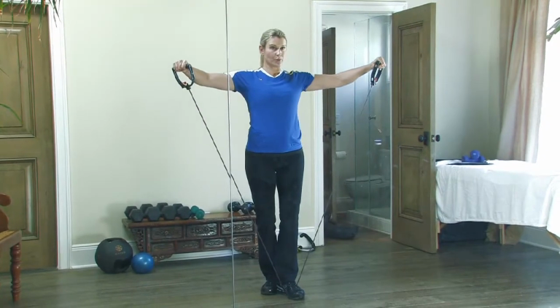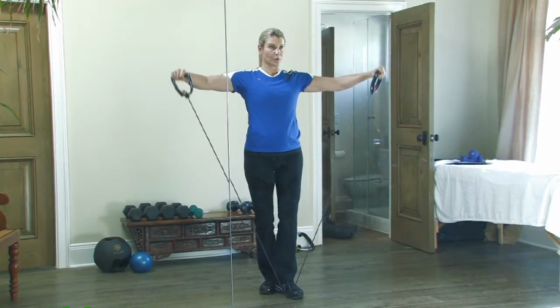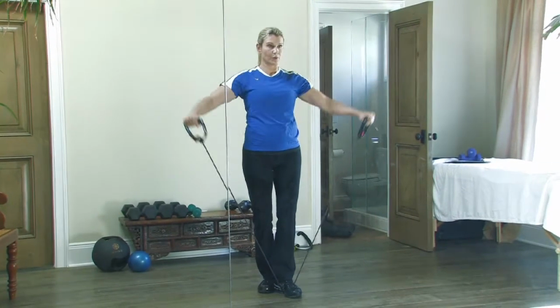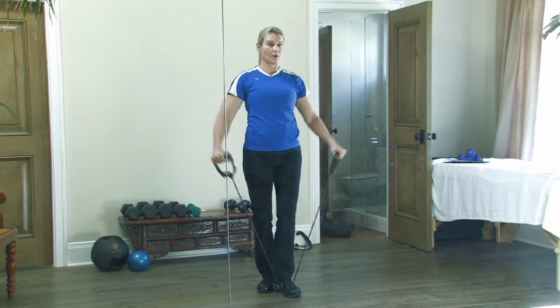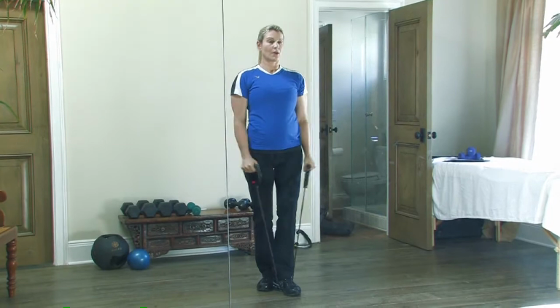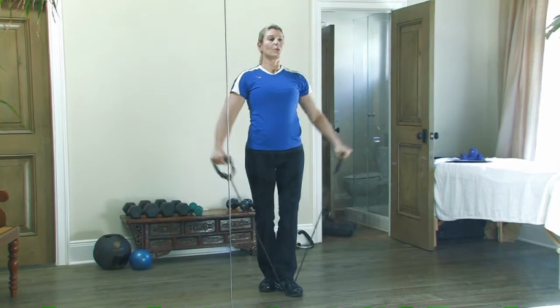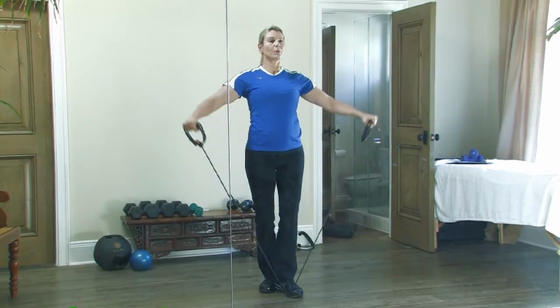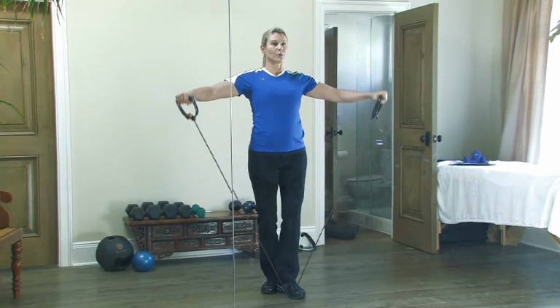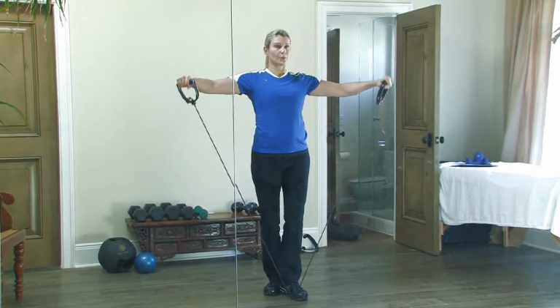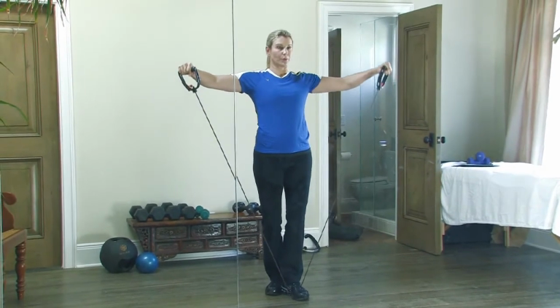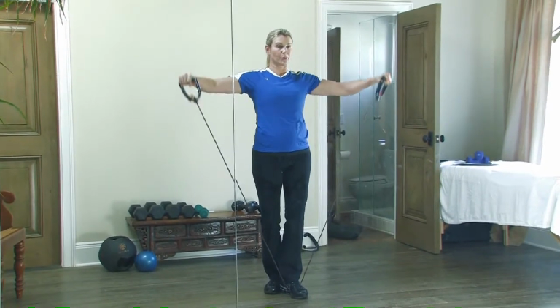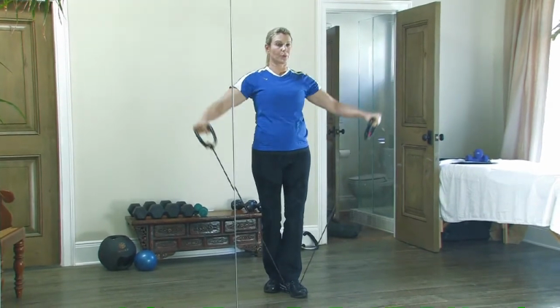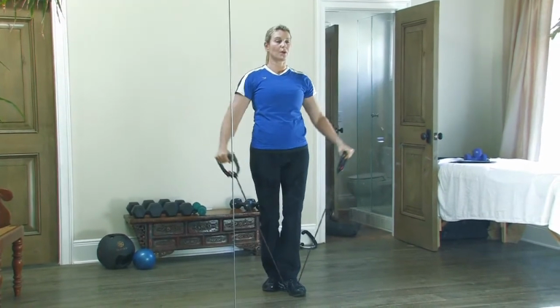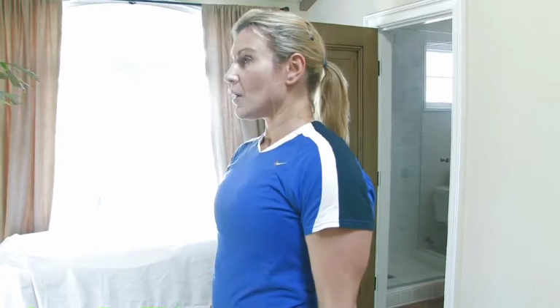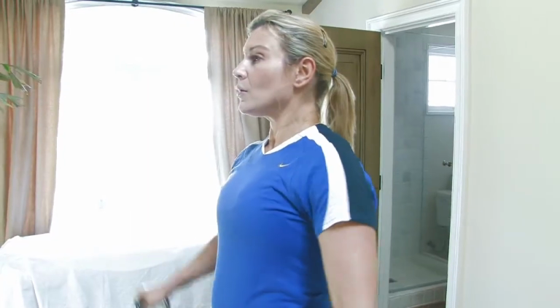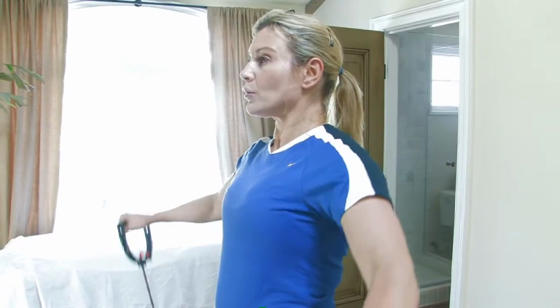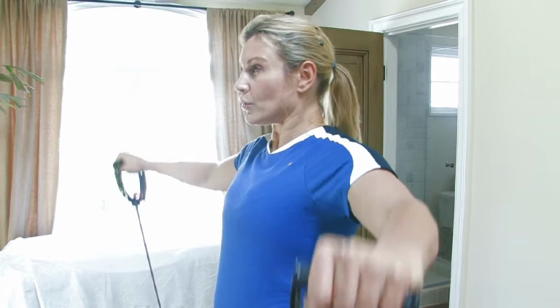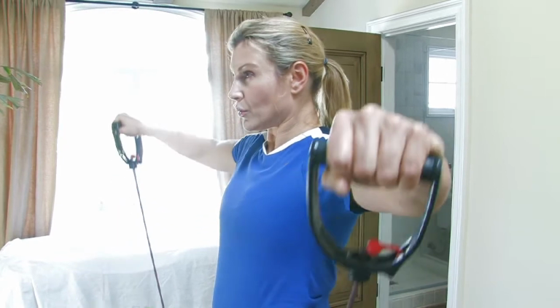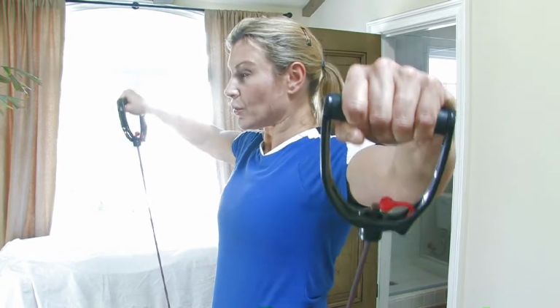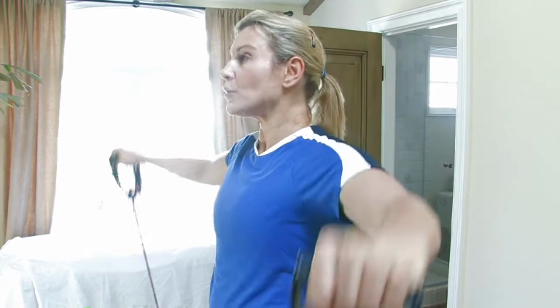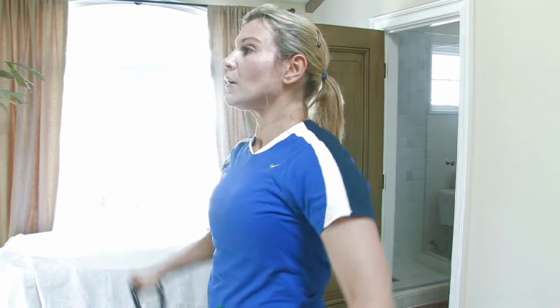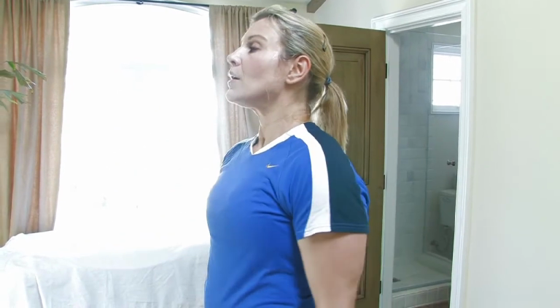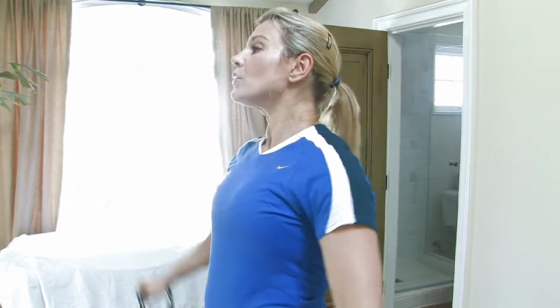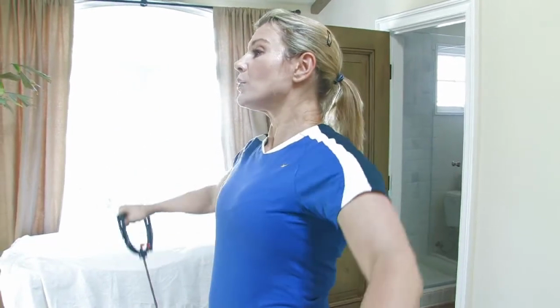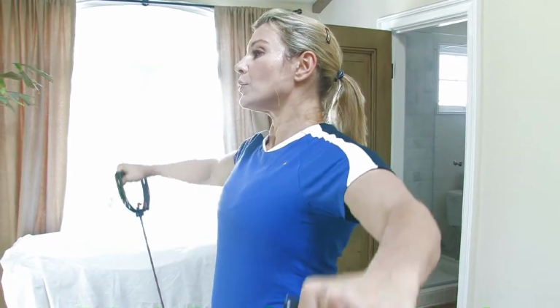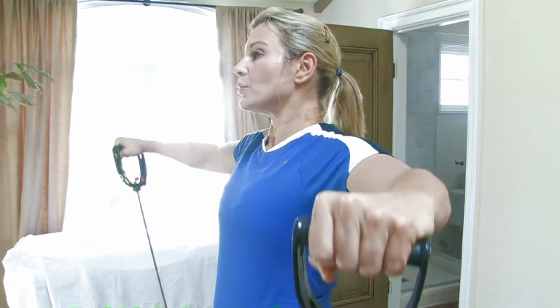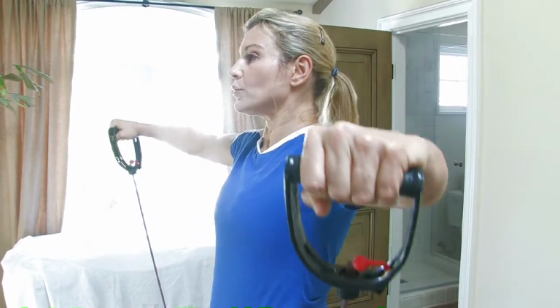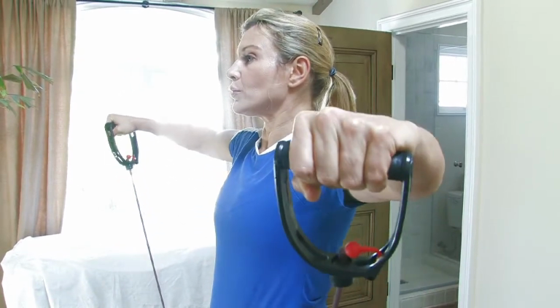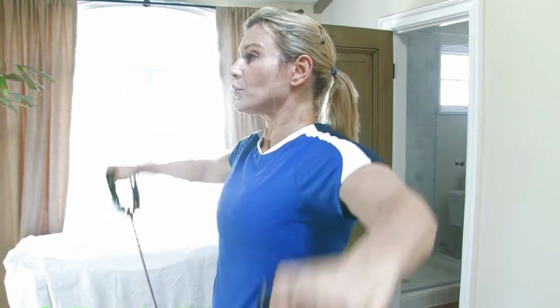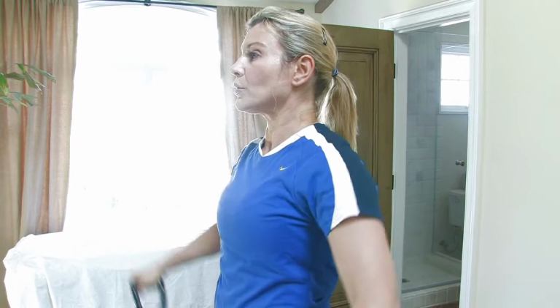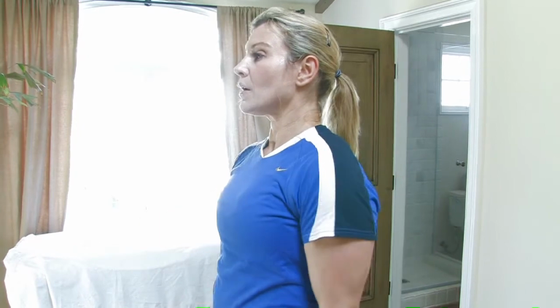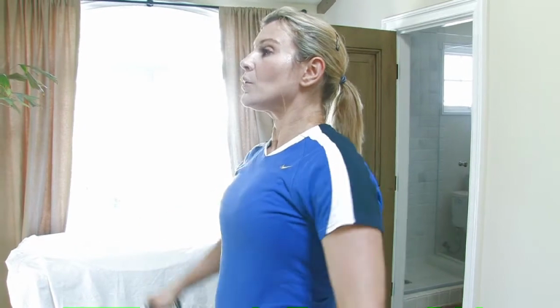From that we'll move to the lateral raise, which simply starts with the arms straight right at your sides. Lift them up with the arms straight, with only a slight bend in the elbow, all the way to shoulder level. Try not to go beyond your shoulder — this is again a great exercise for that shoulder.